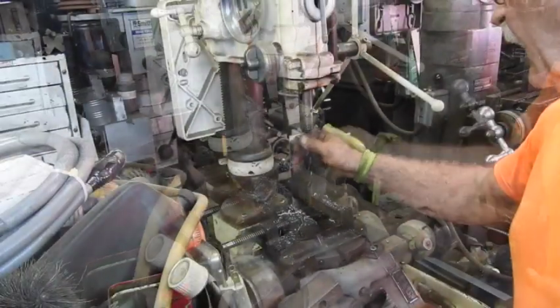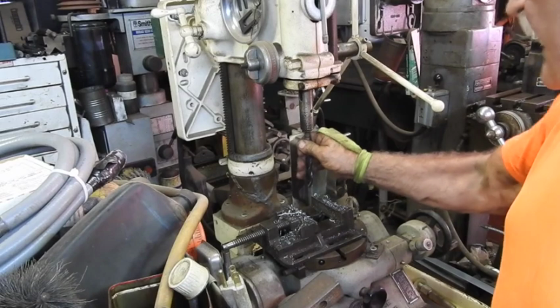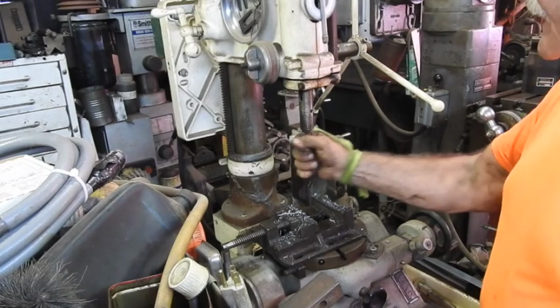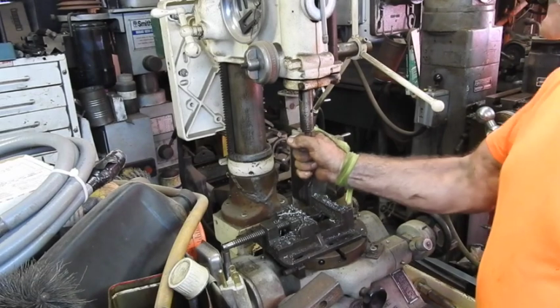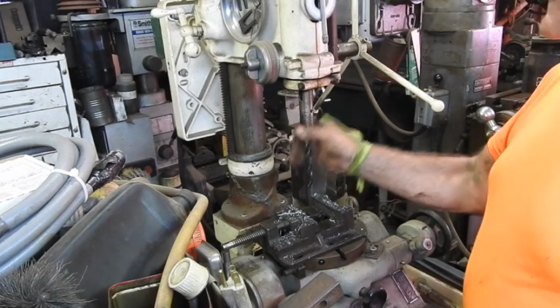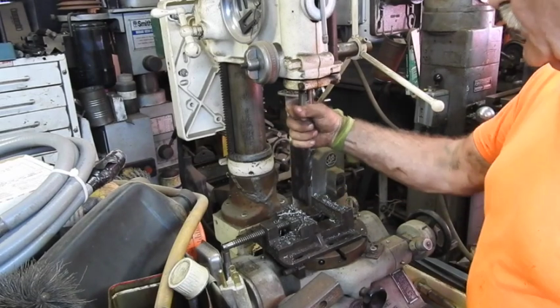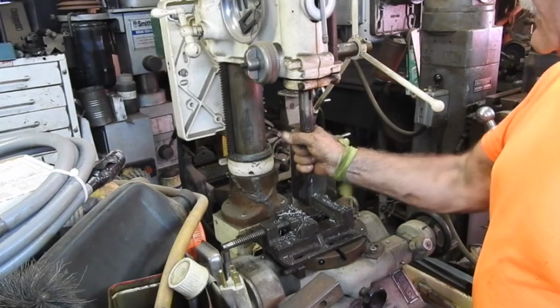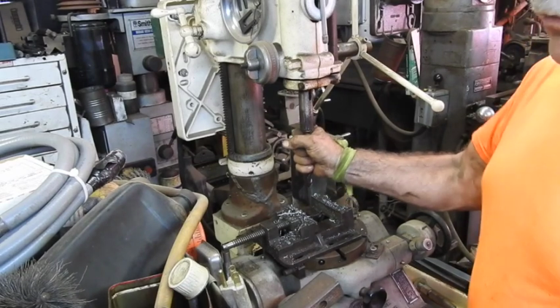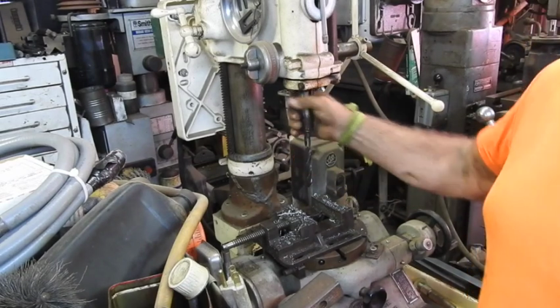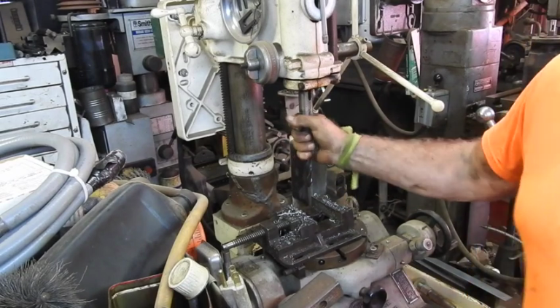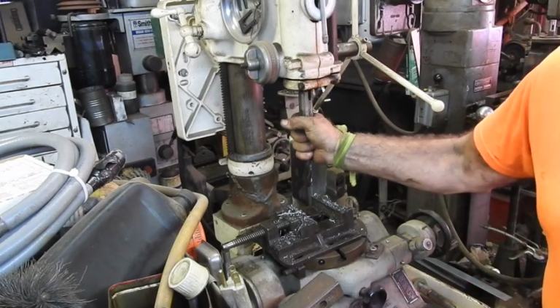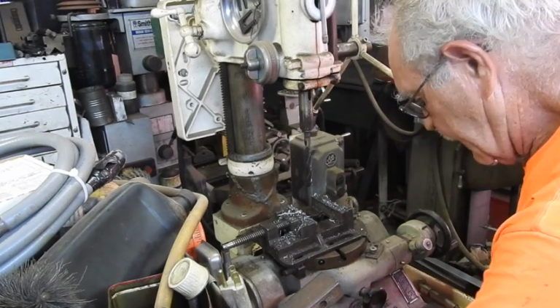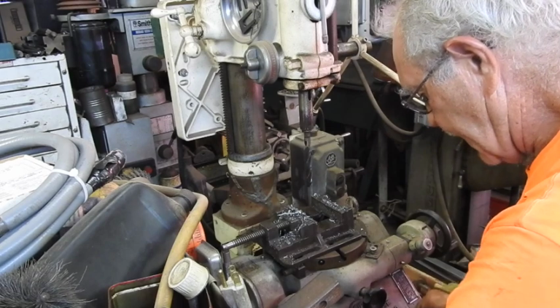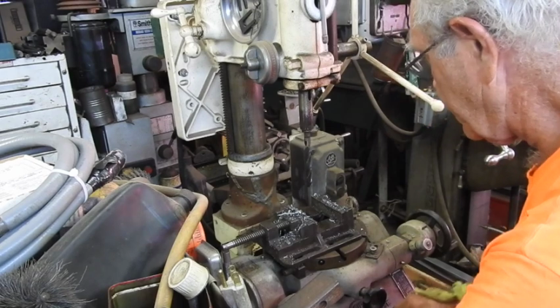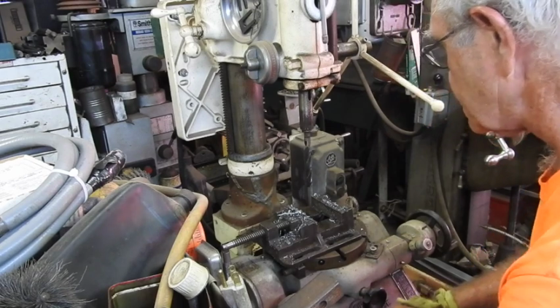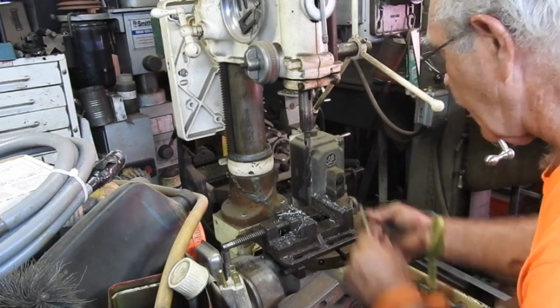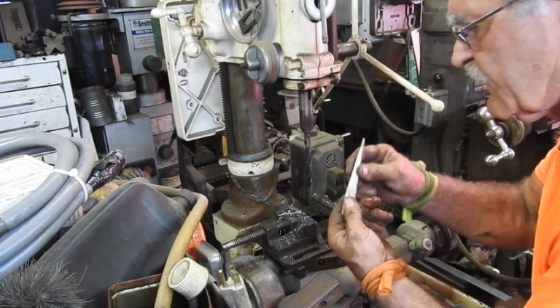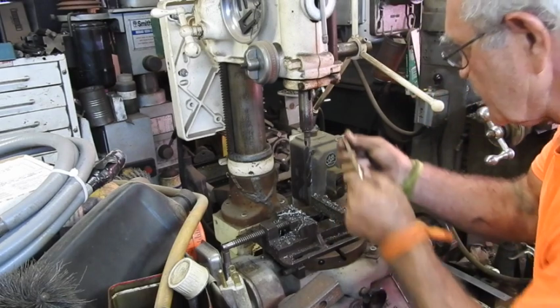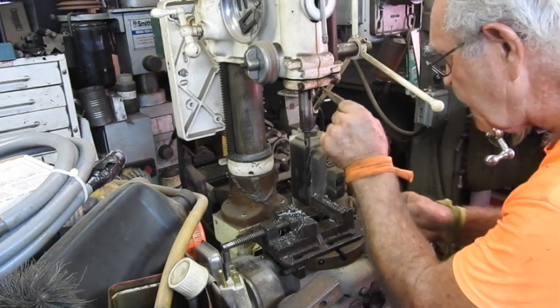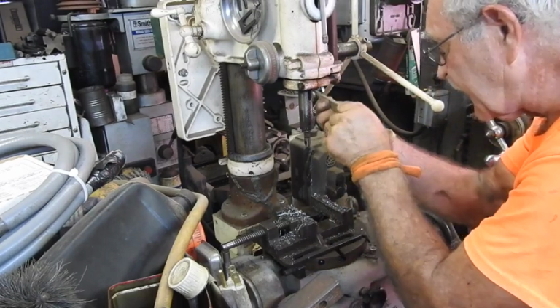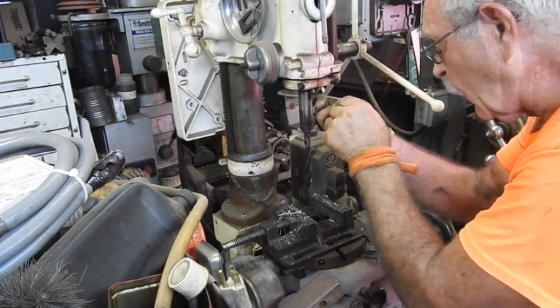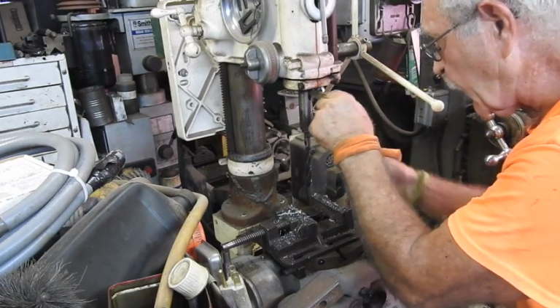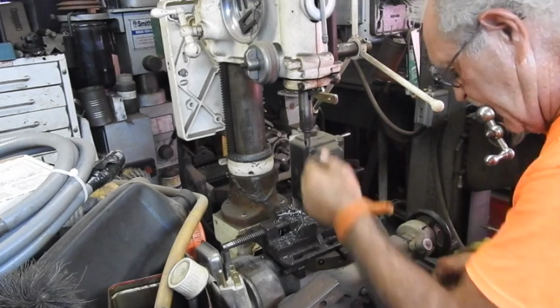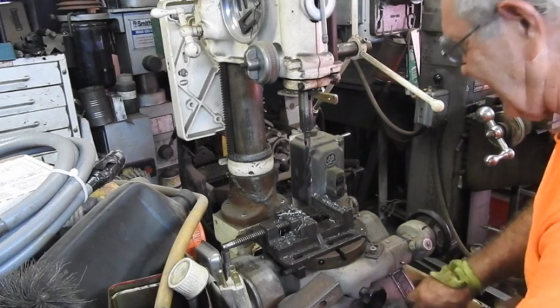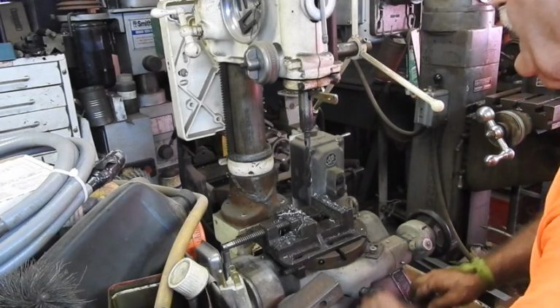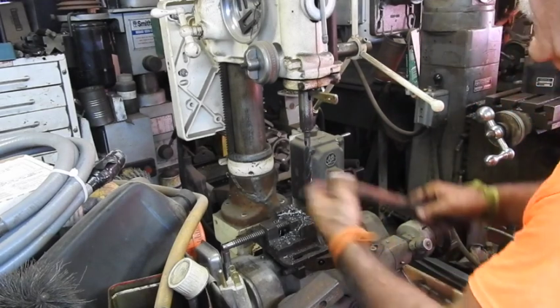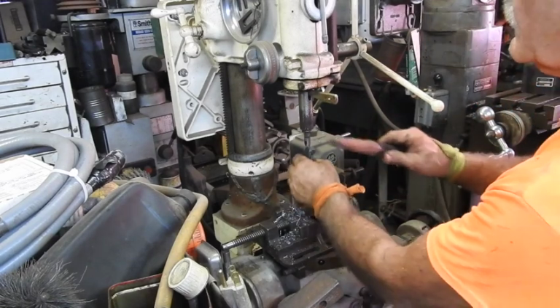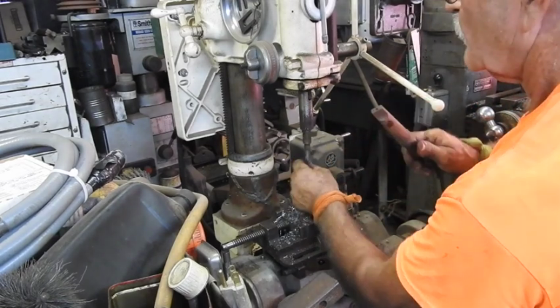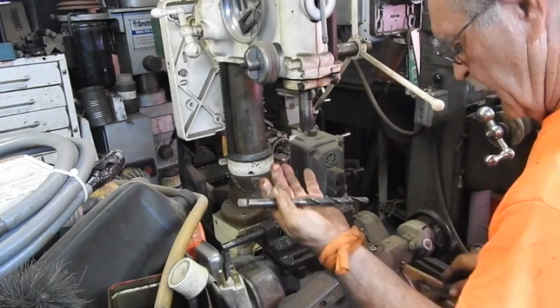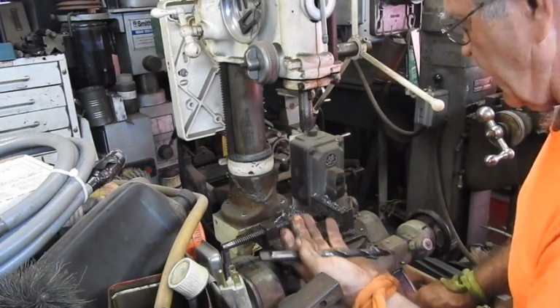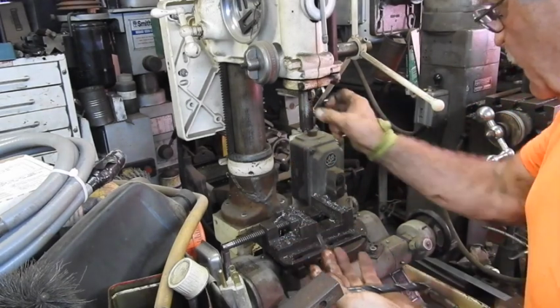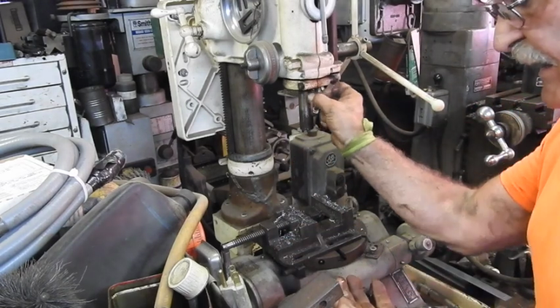See how nice and tight this is? This thing is in there good and tight — it won't fall out for hardly anything. Now's the time to pick up this little wedge, pick it in the hole the correct way, and take your hammer, and out comes your bit. Just that easy.